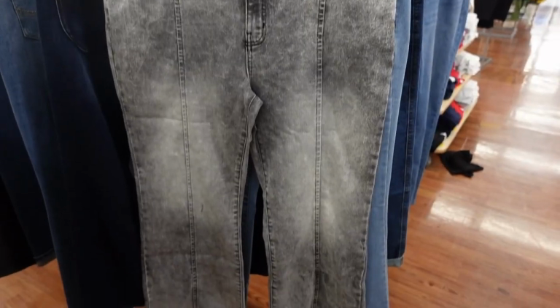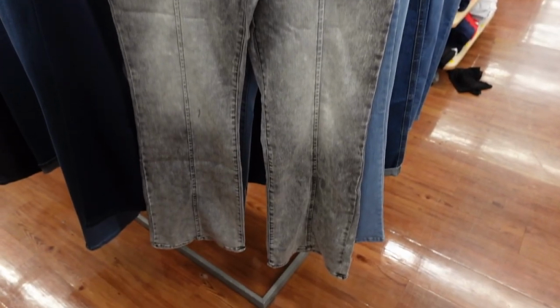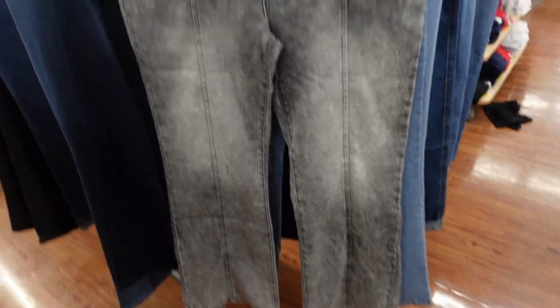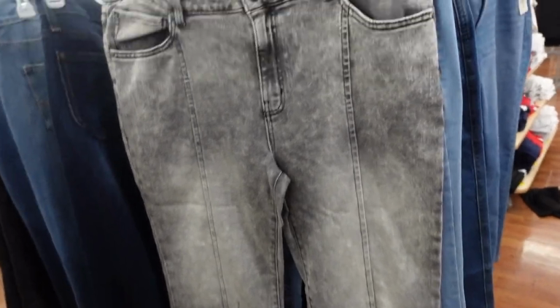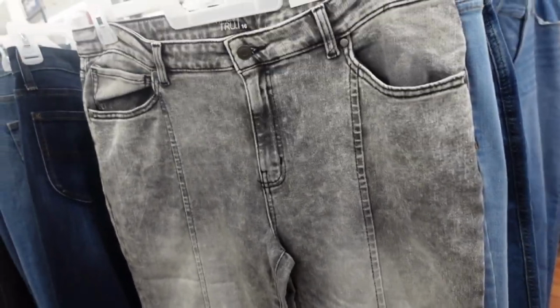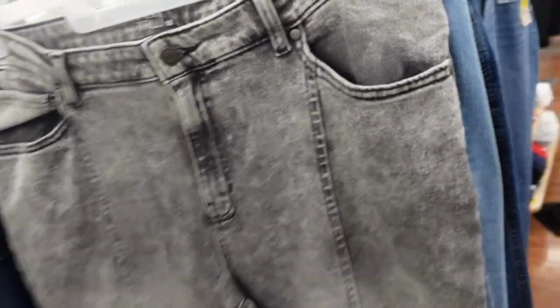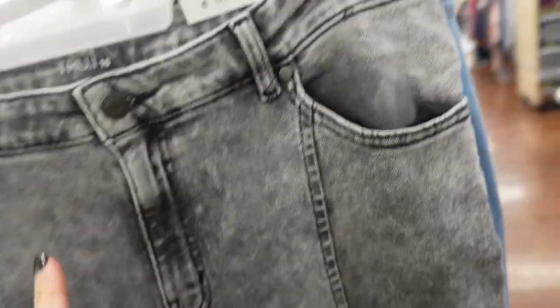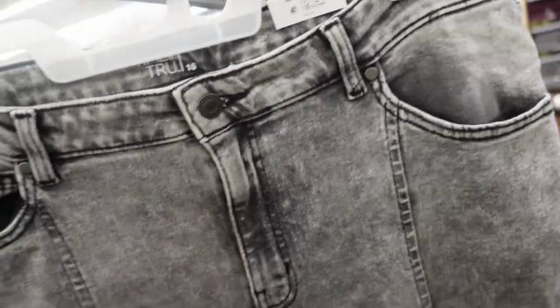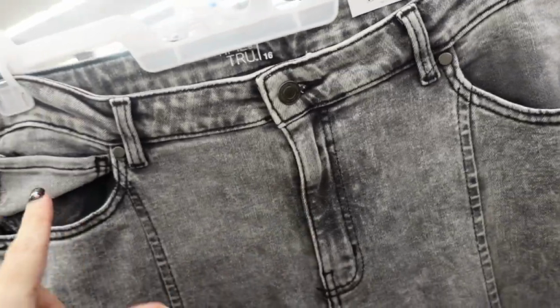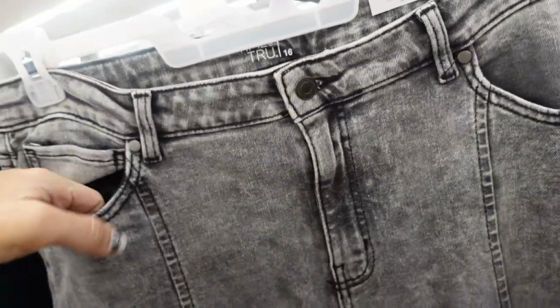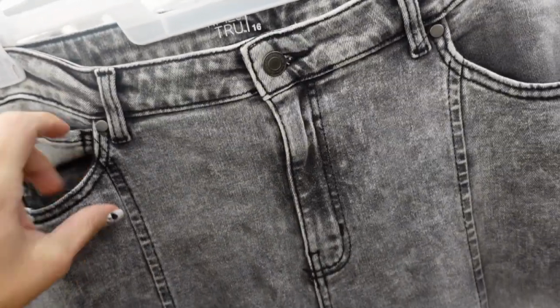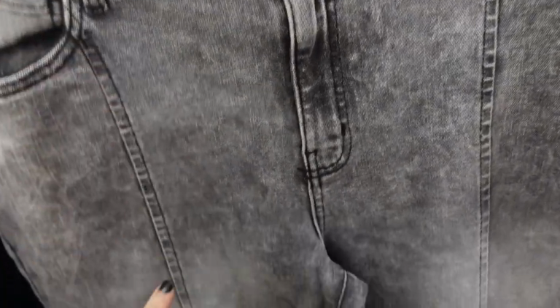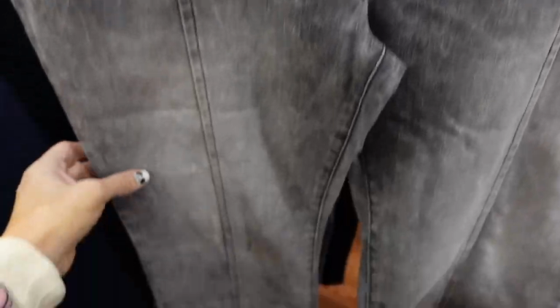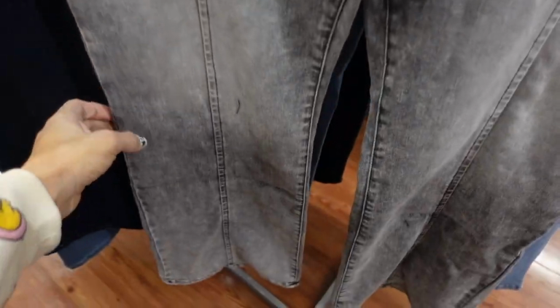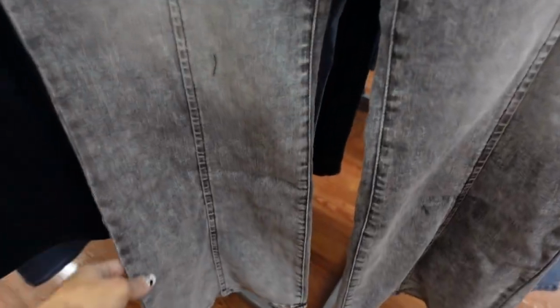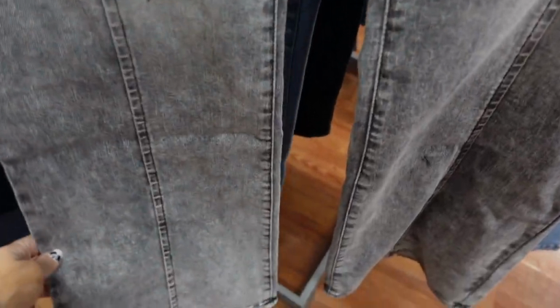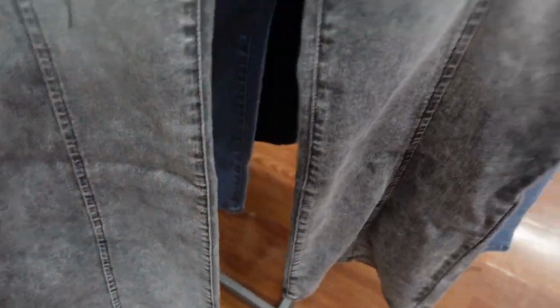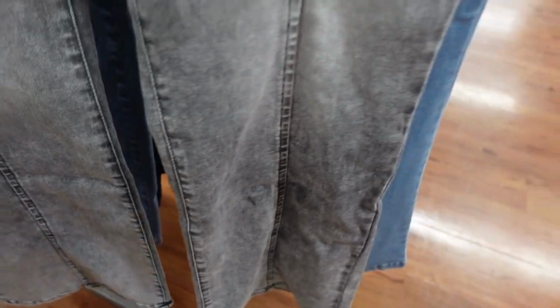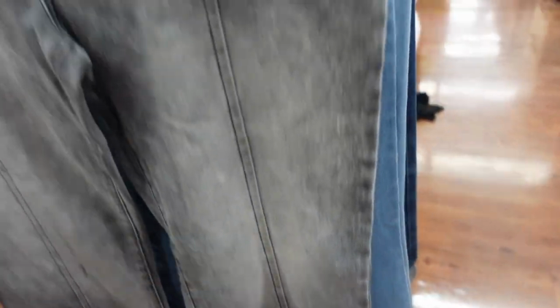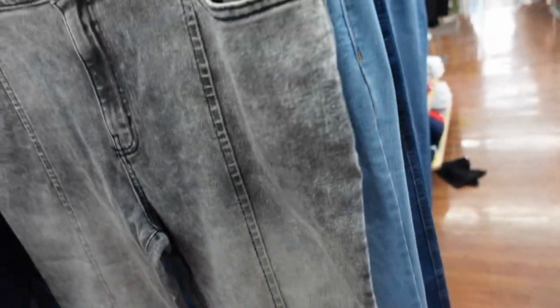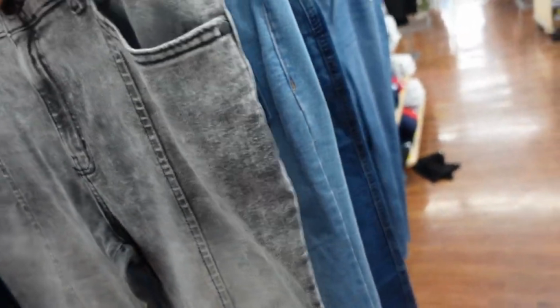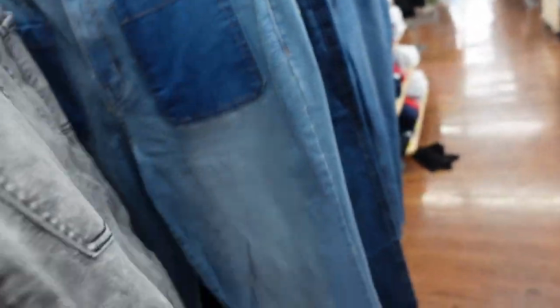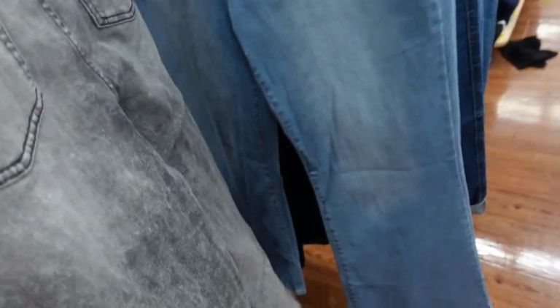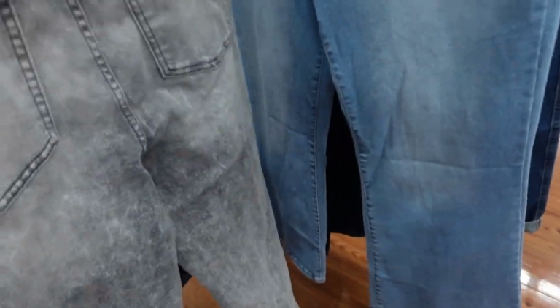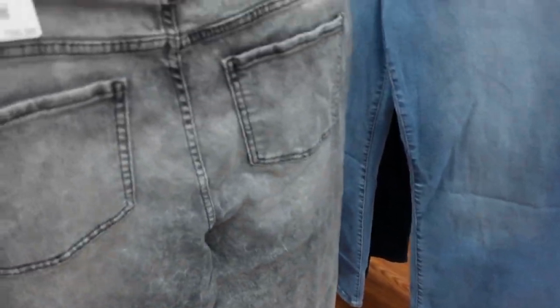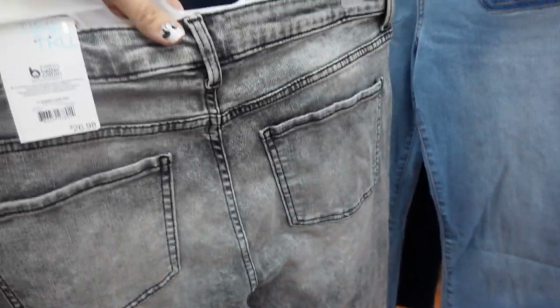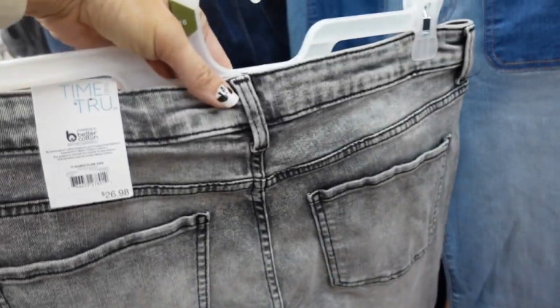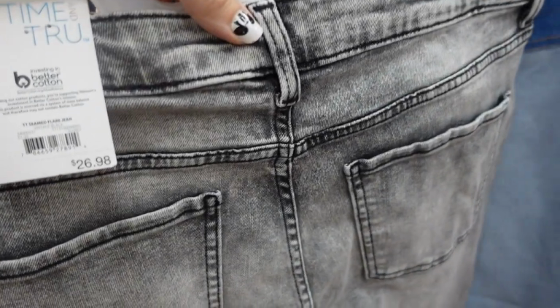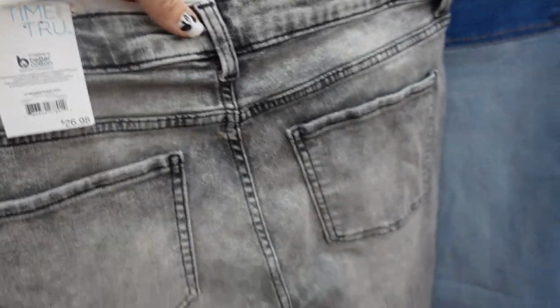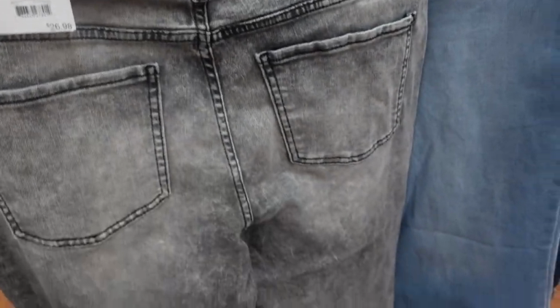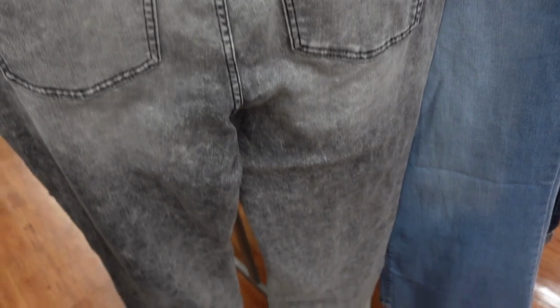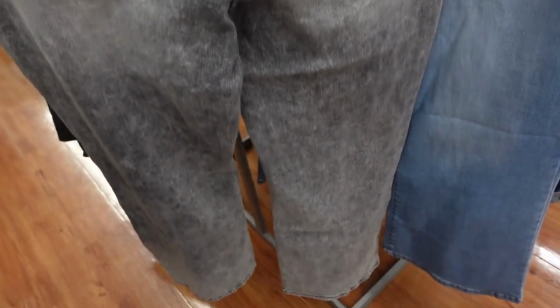New seamed jeans from Time and True. These look like they're high waisted with that same detail and a flare out at the bottom. Same kind of fit through the back. They're $26.98.